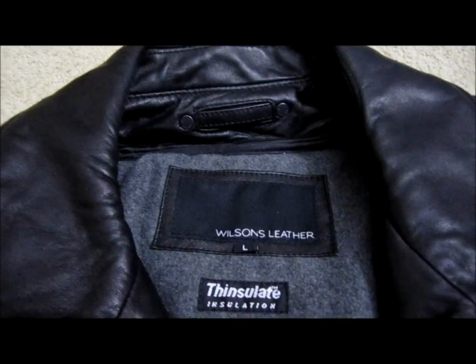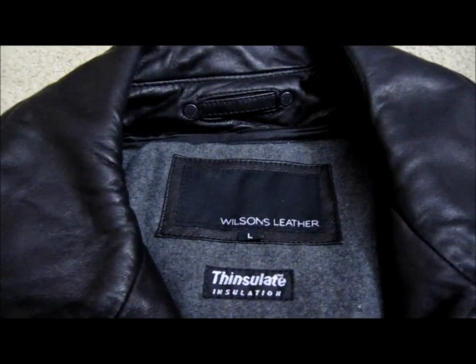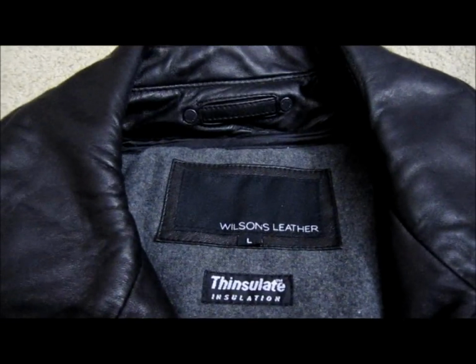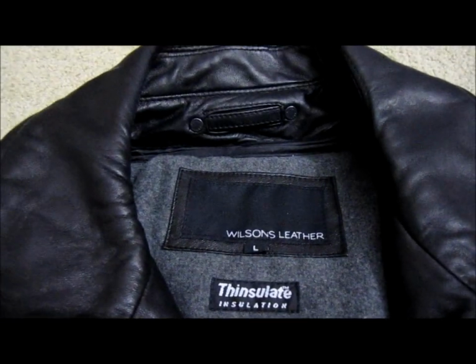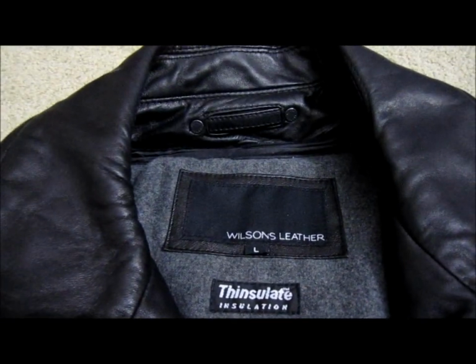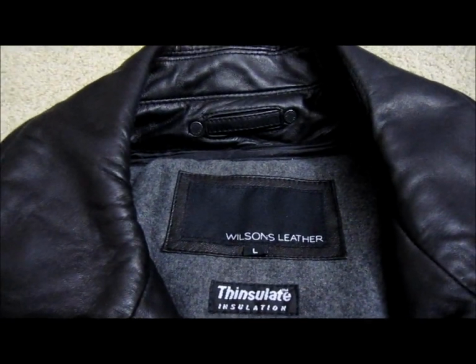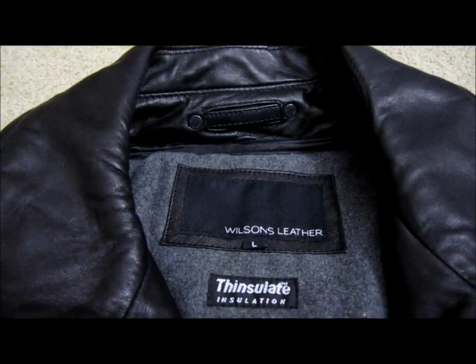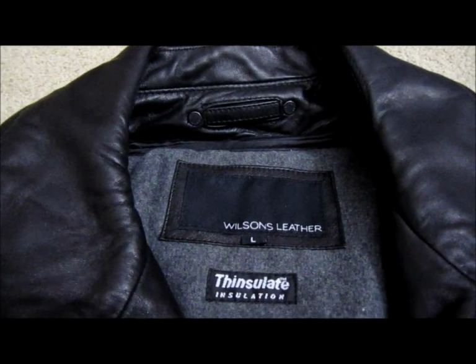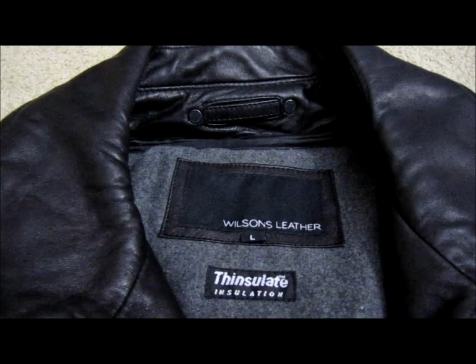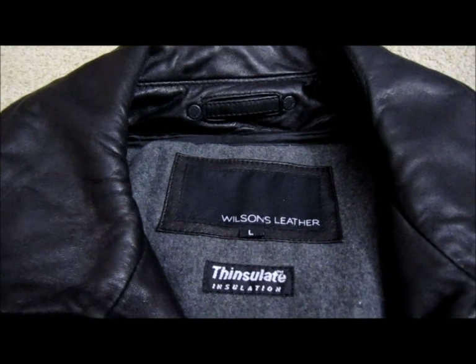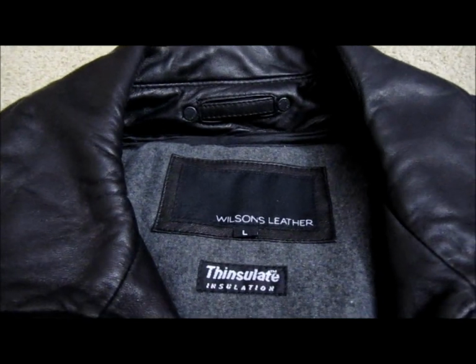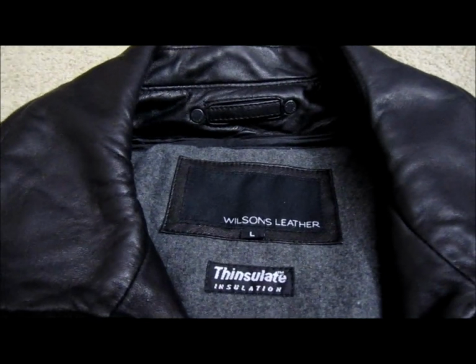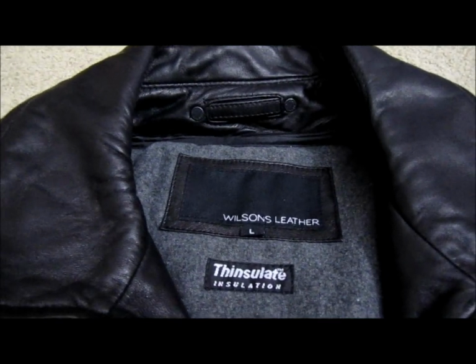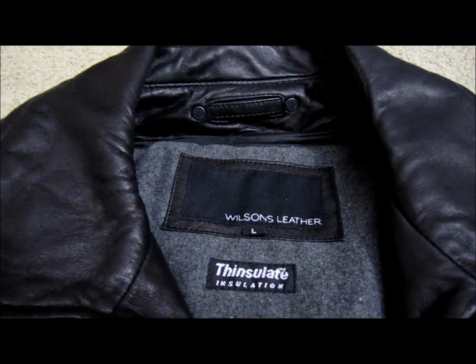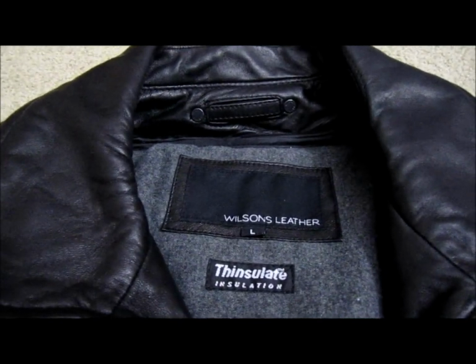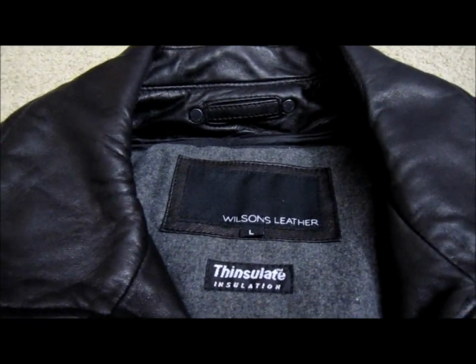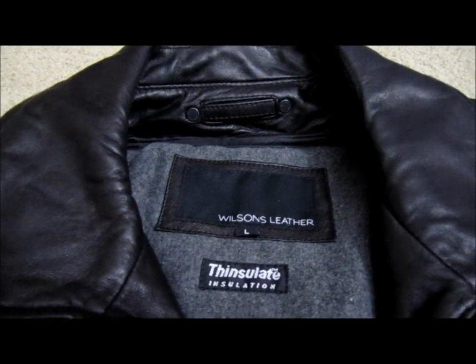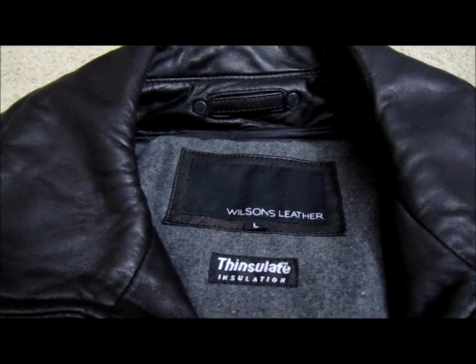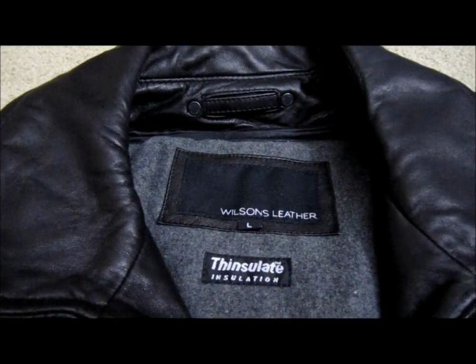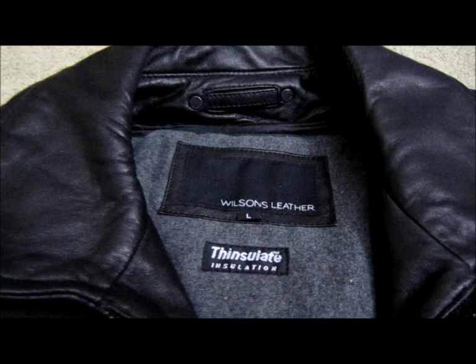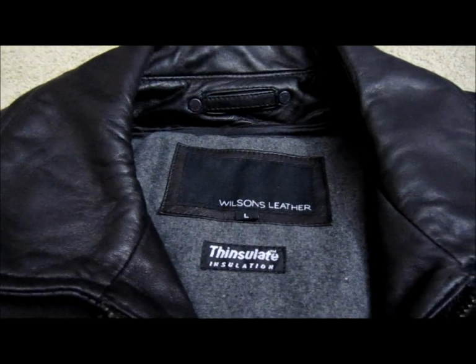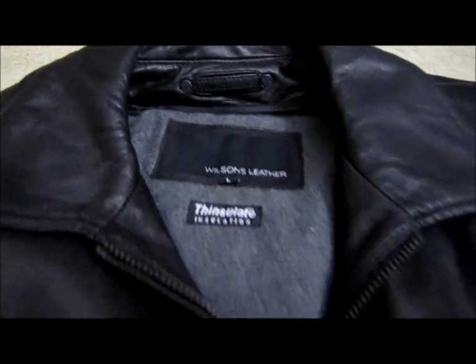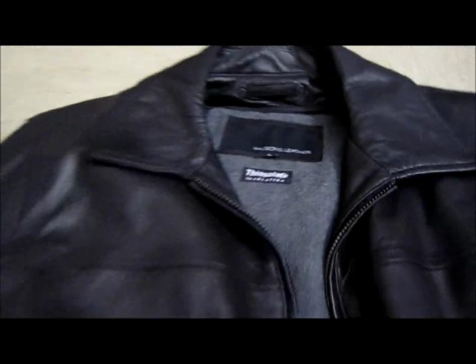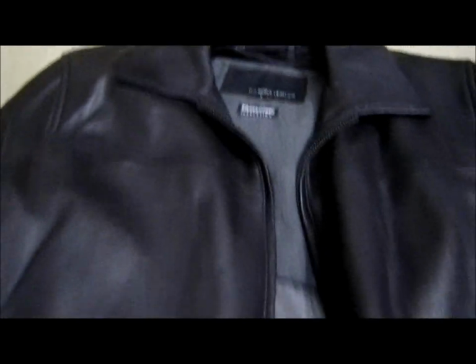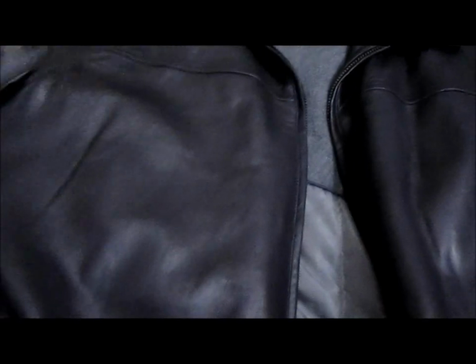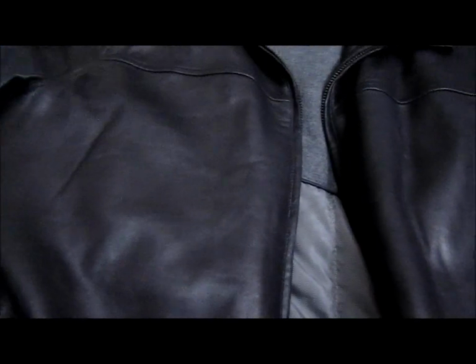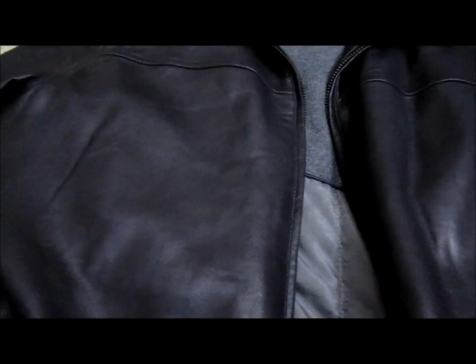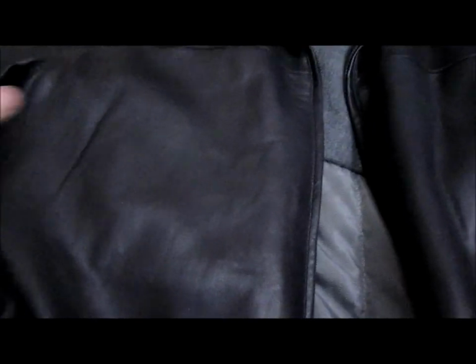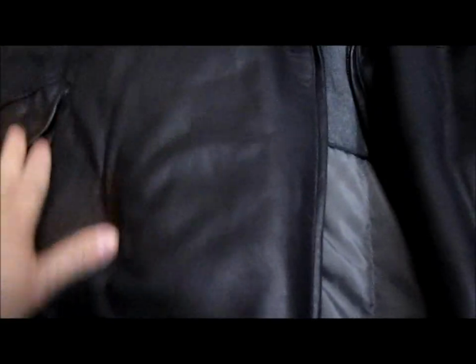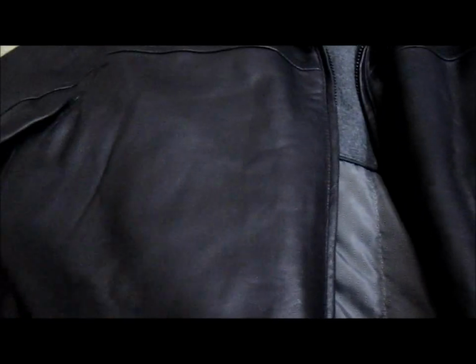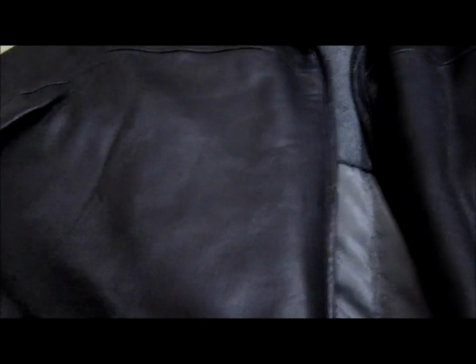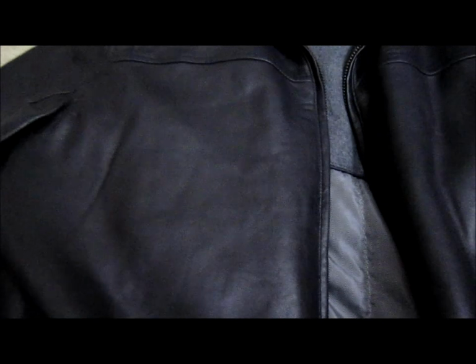Hi everybody, welcome to the video surprise of the day. Today I'm going to do a video on the Wilson Leather Hipster Thinsulate Insulation Jacket. Basically this jacket is like no other that I've used or worn before.